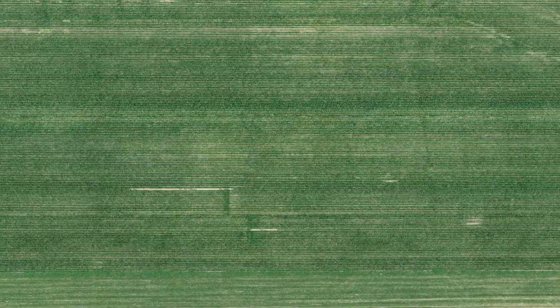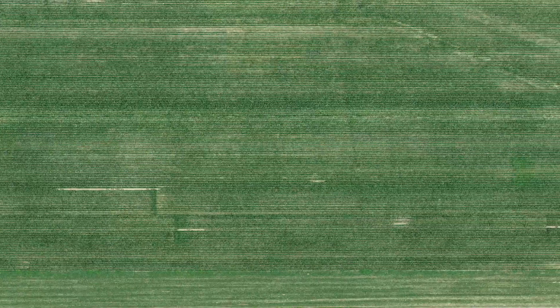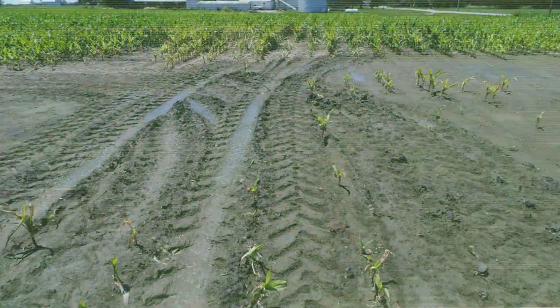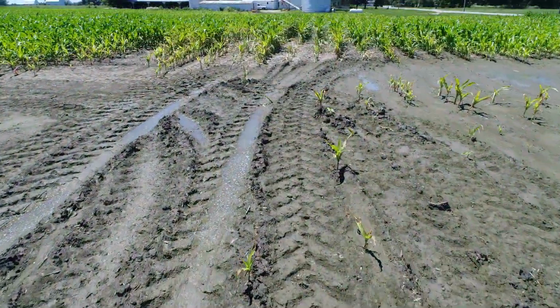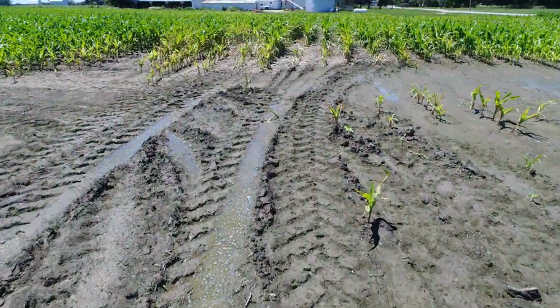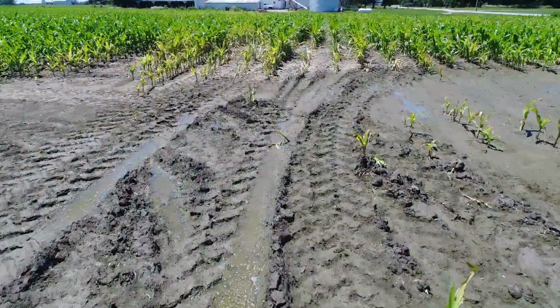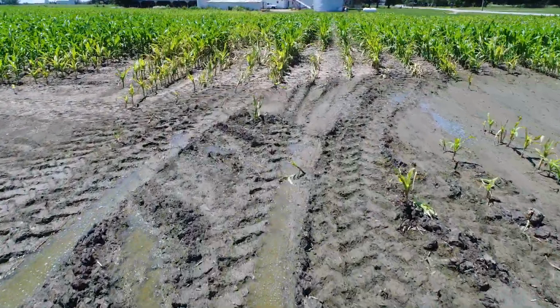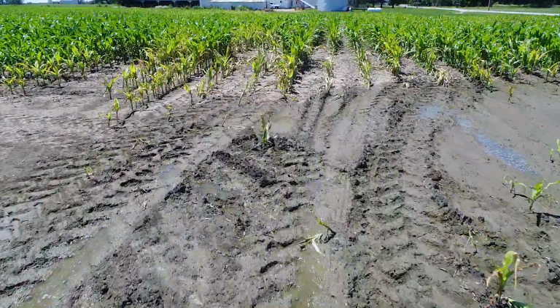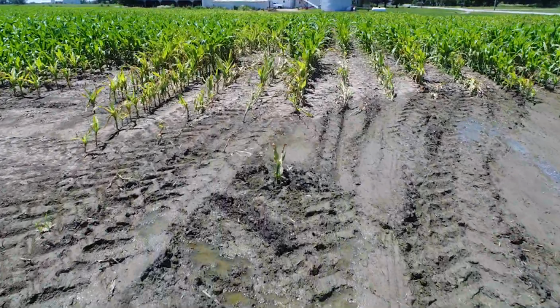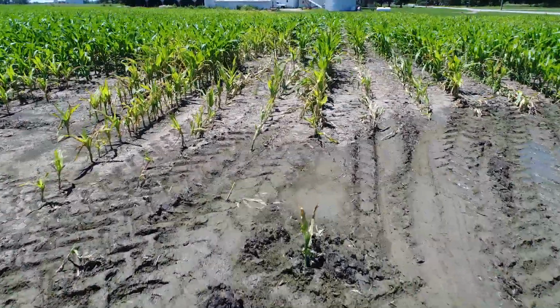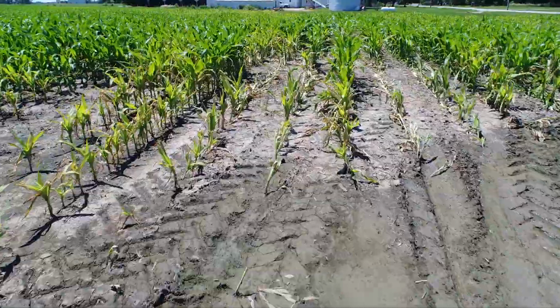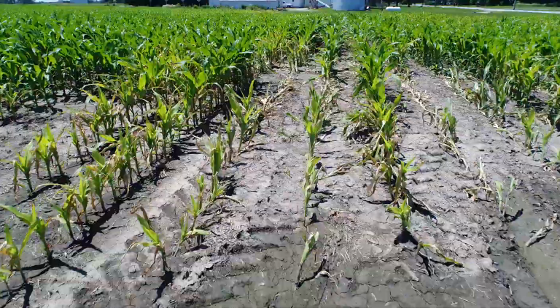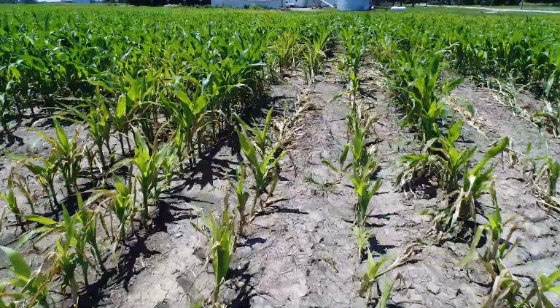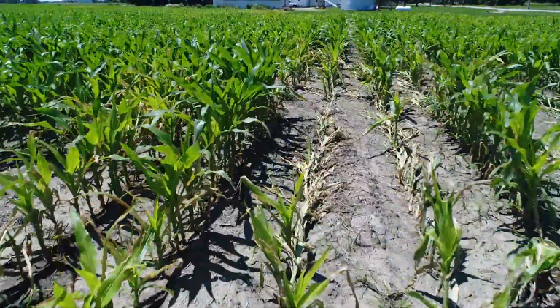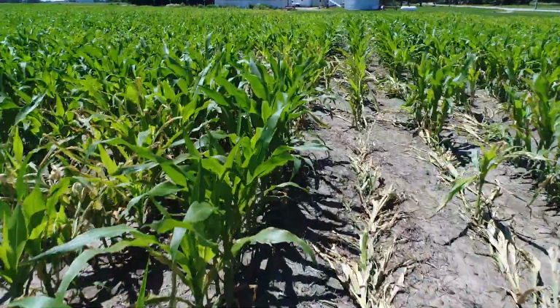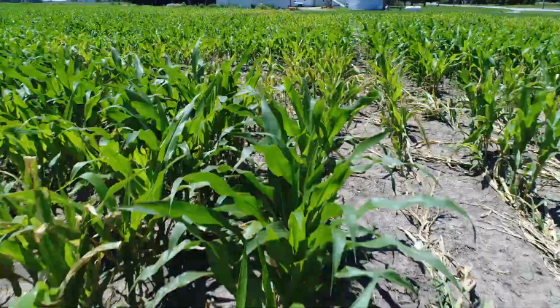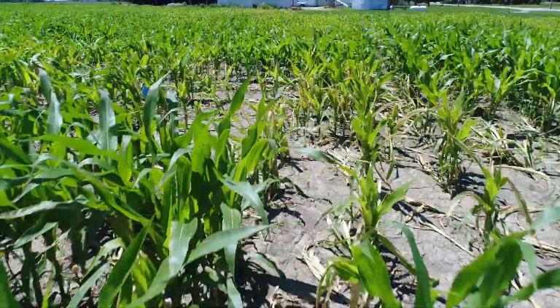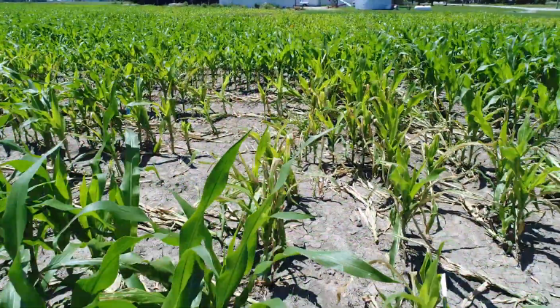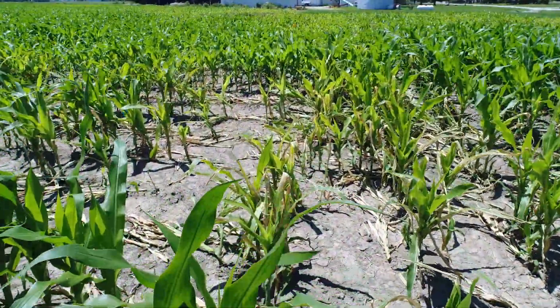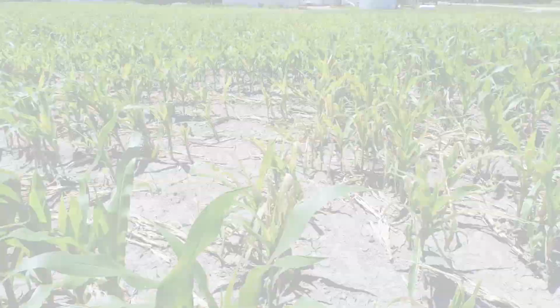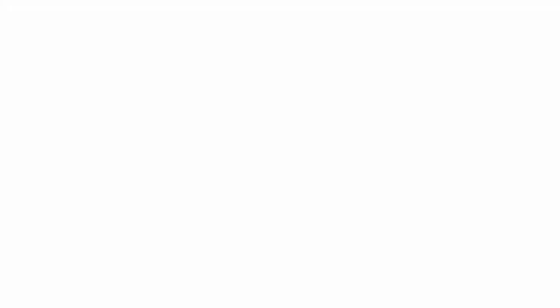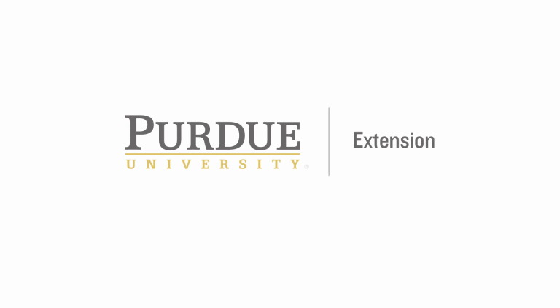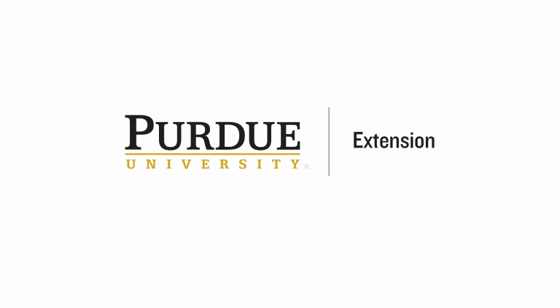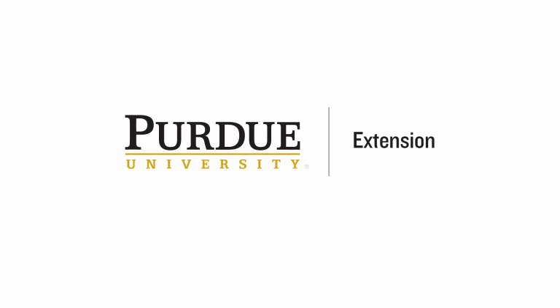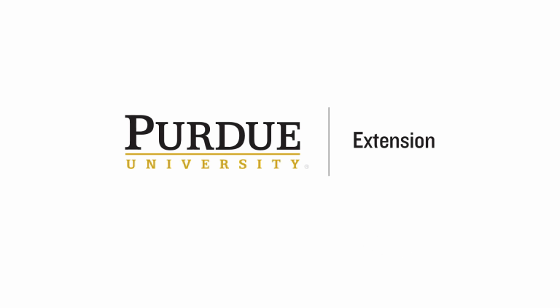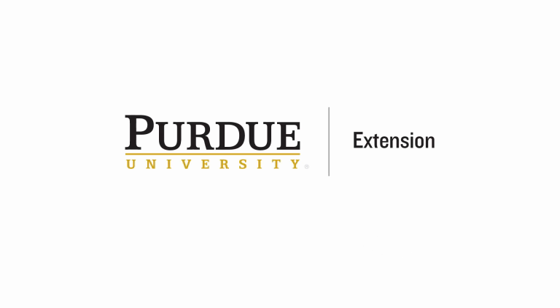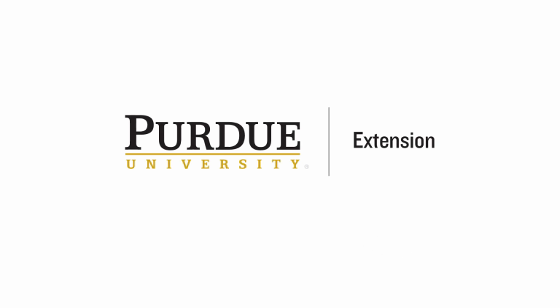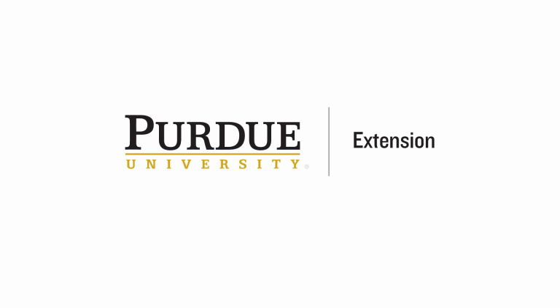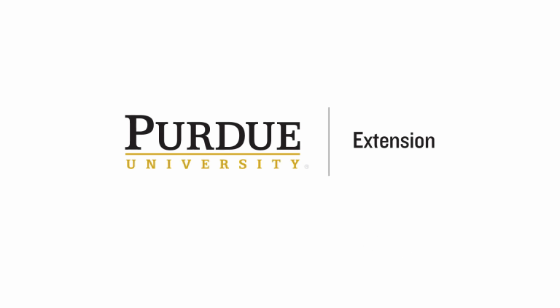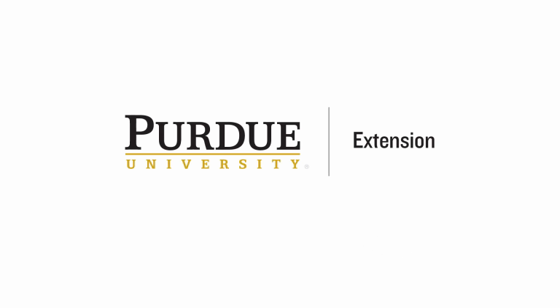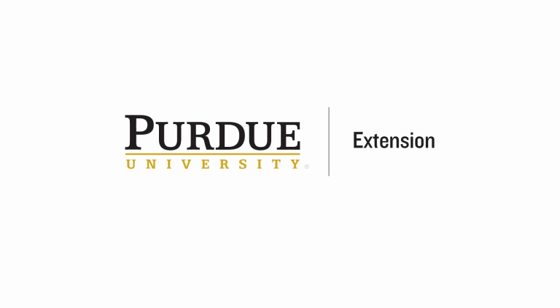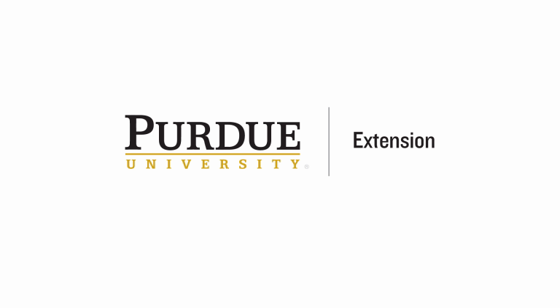I don't think the drone takes away from the boots on the ground, but I think it helps guide the boots on the ground approach — where if you put those two pieces together, you have something pretty powerful. For more information on this or other Purdue Extension programs, contact your county Extension office.